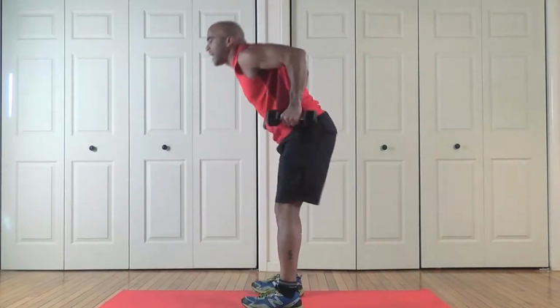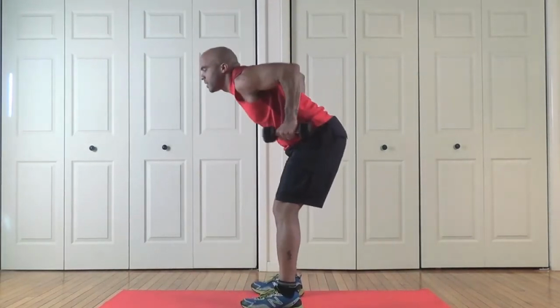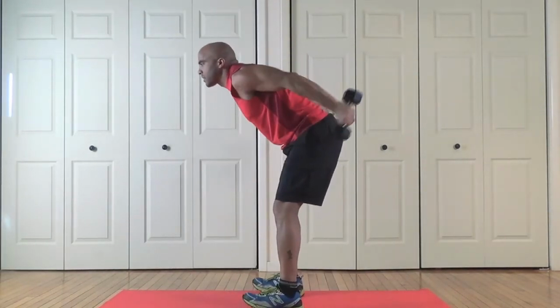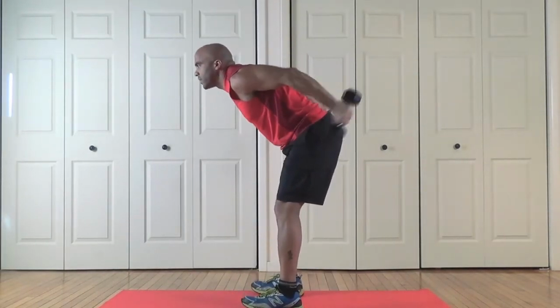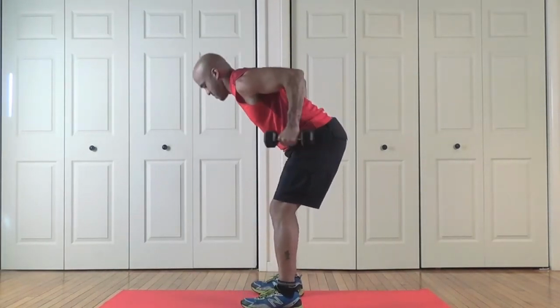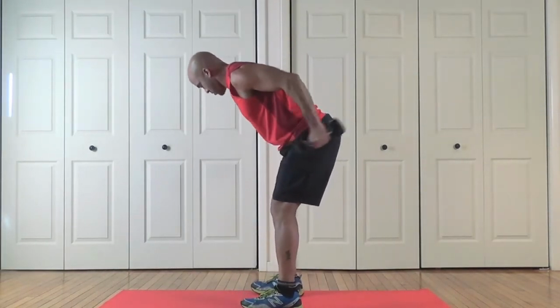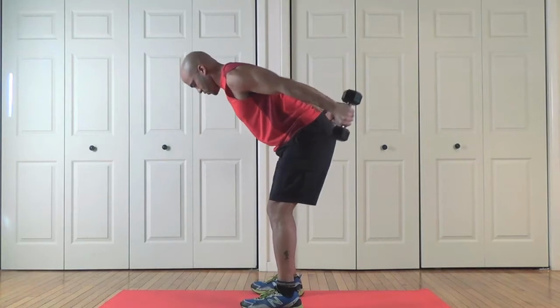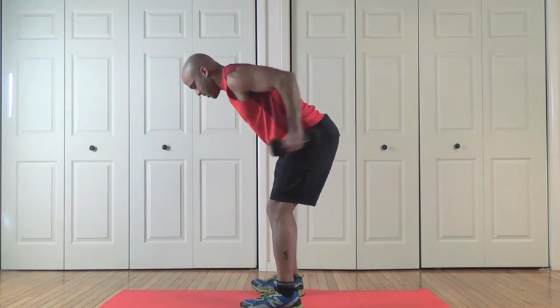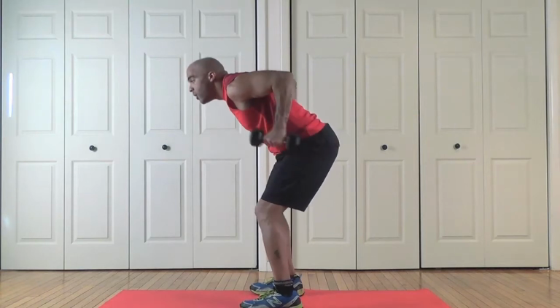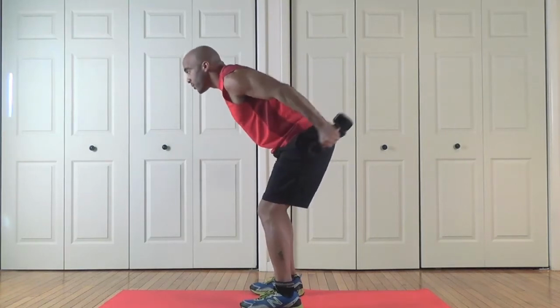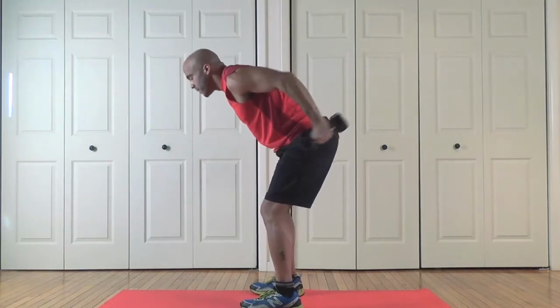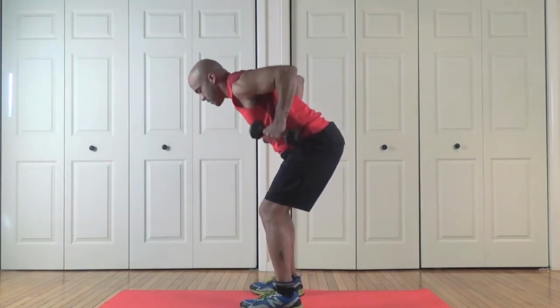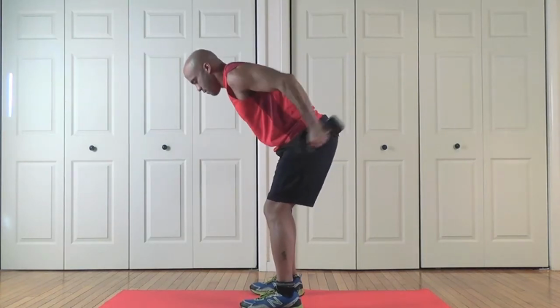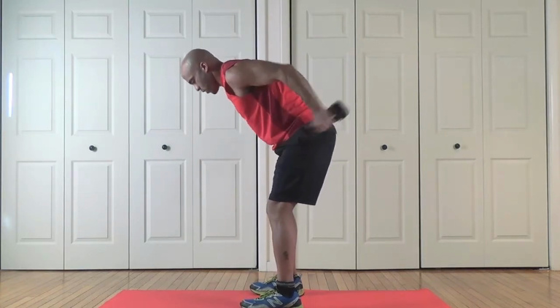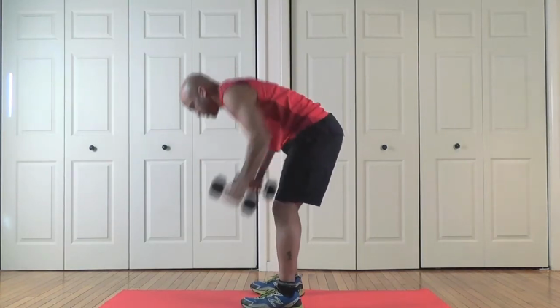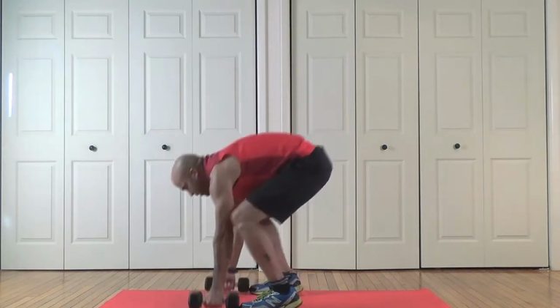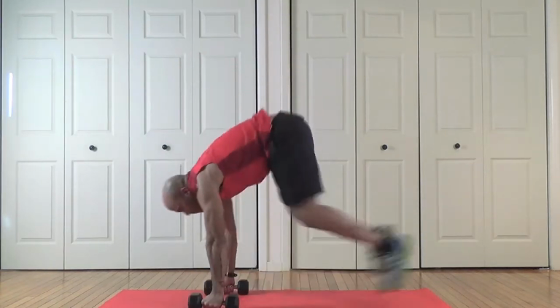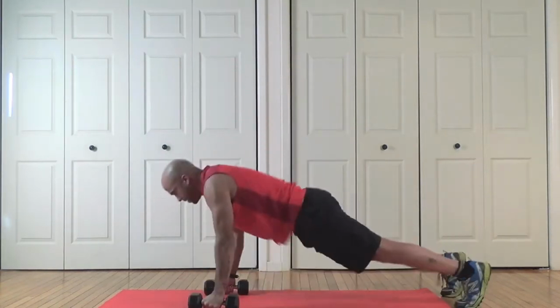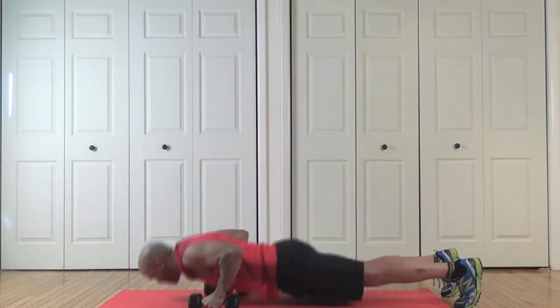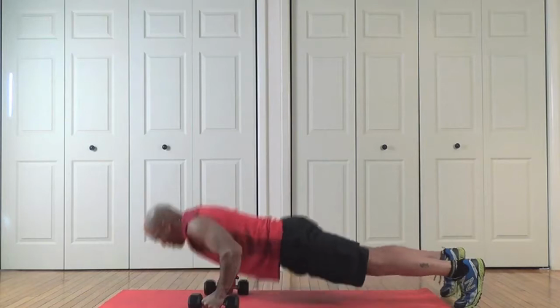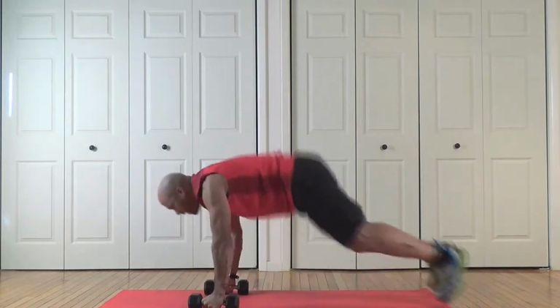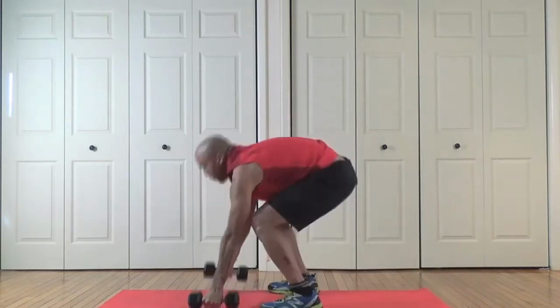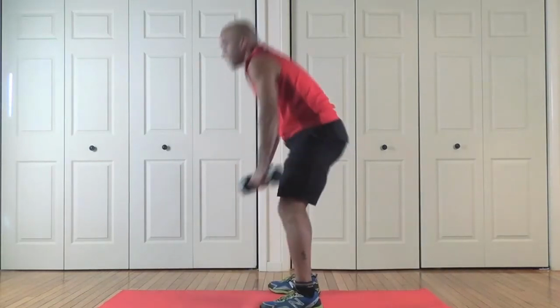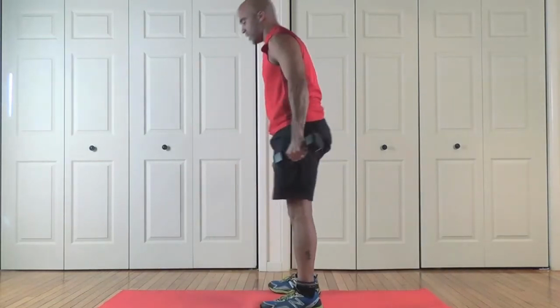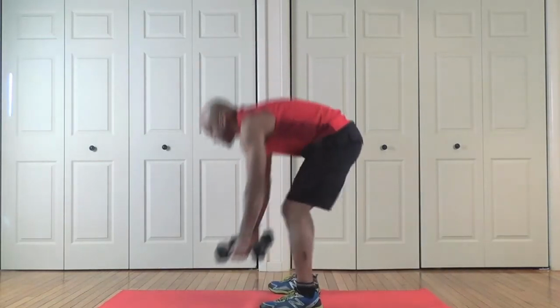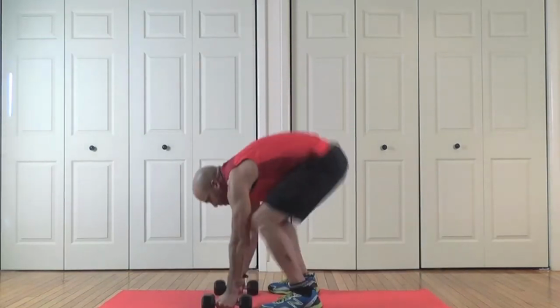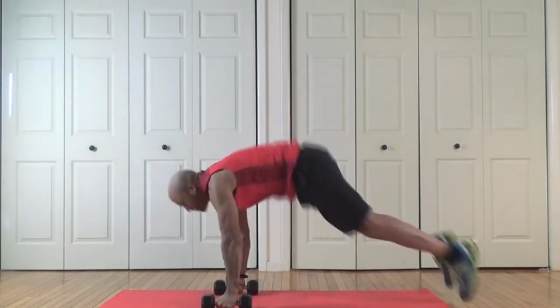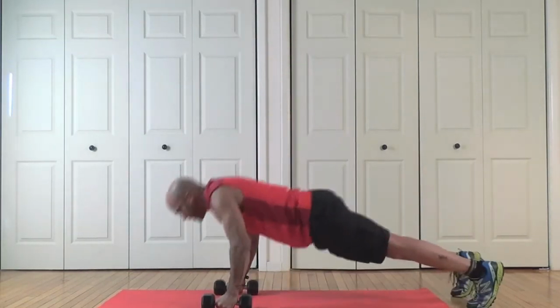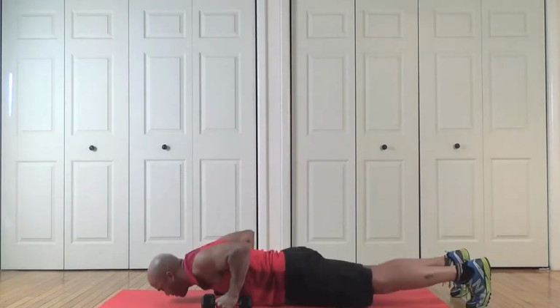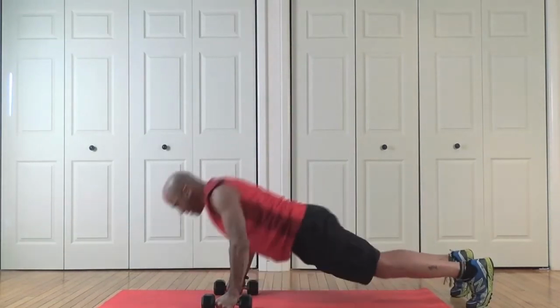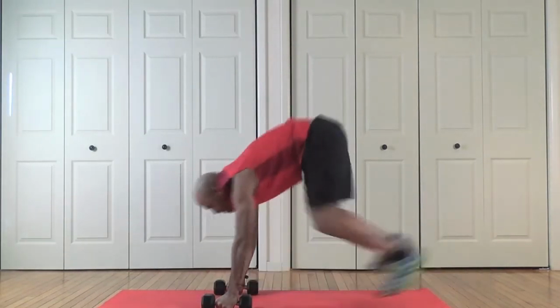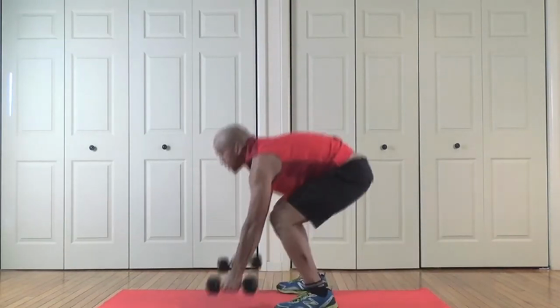Back into kickbacks: one, two, three, four. Good. Burpees — and one. Come on, stick with me now, stick with me. And two.